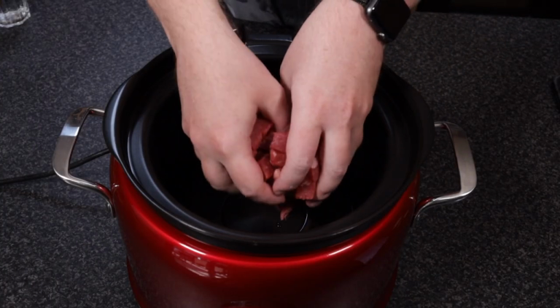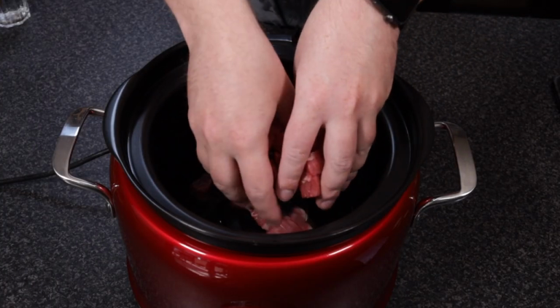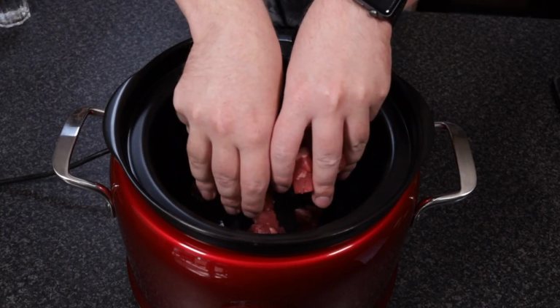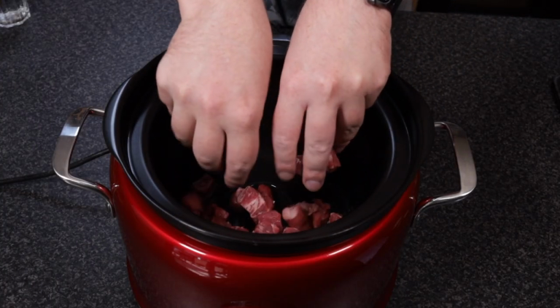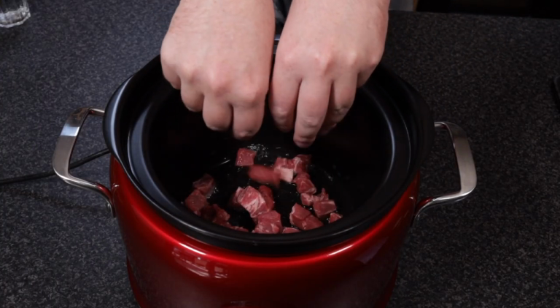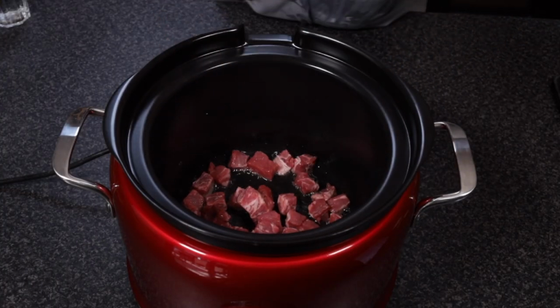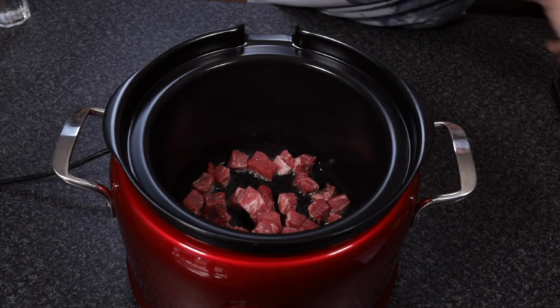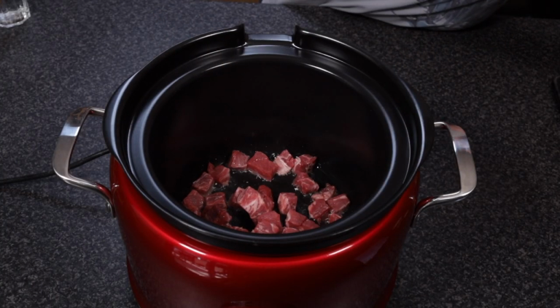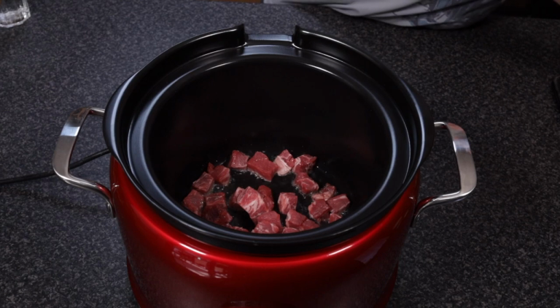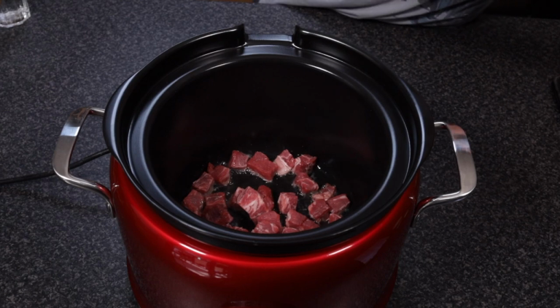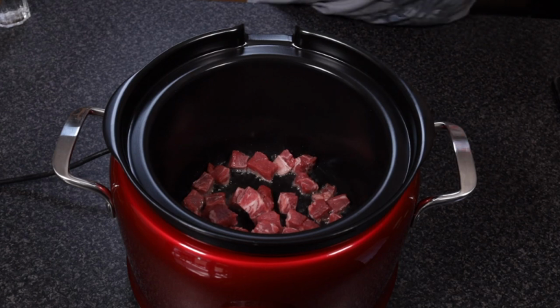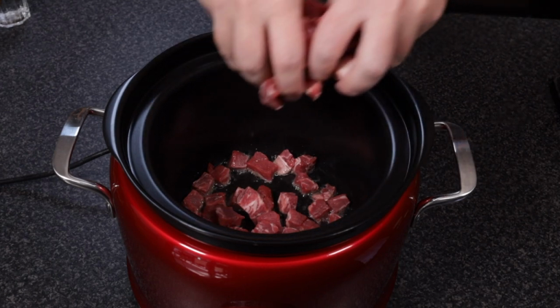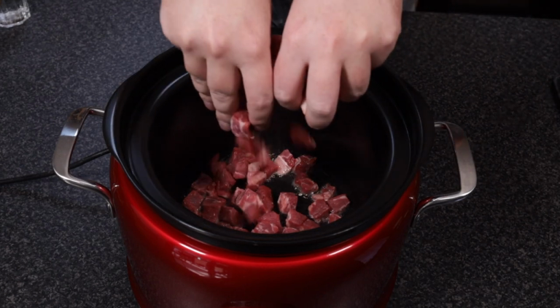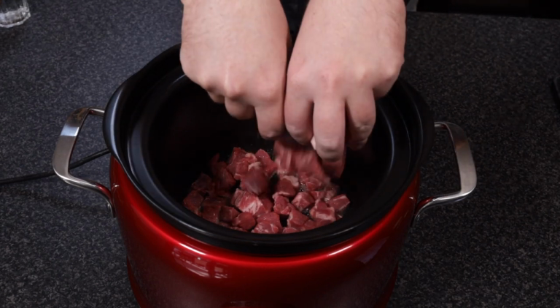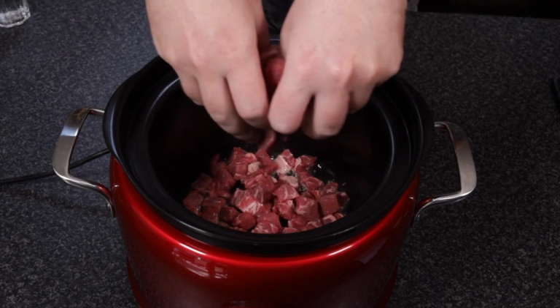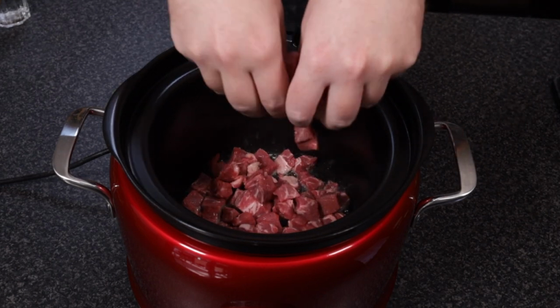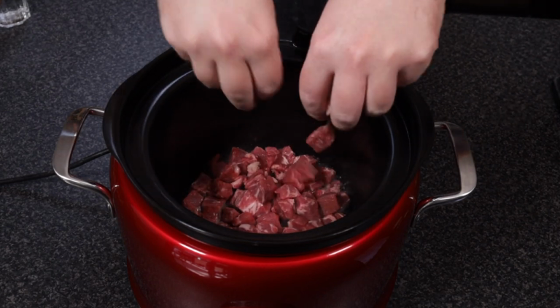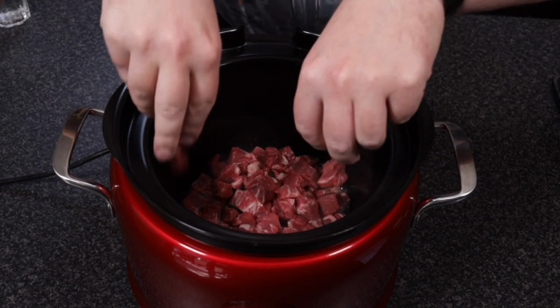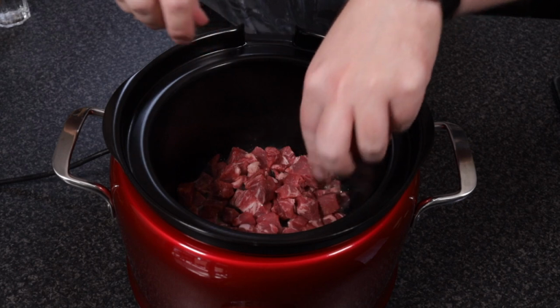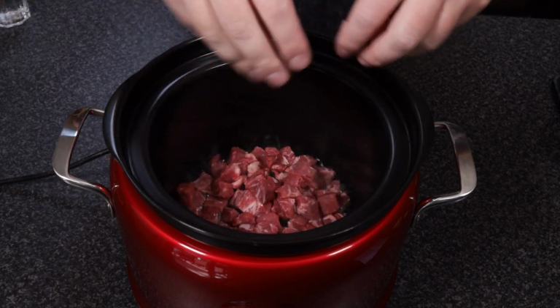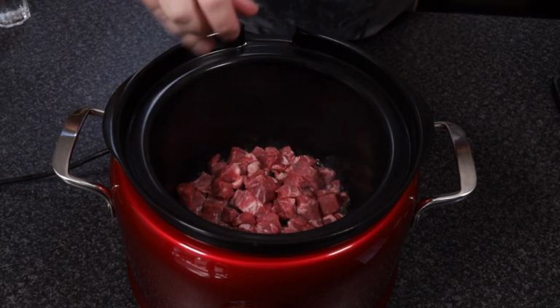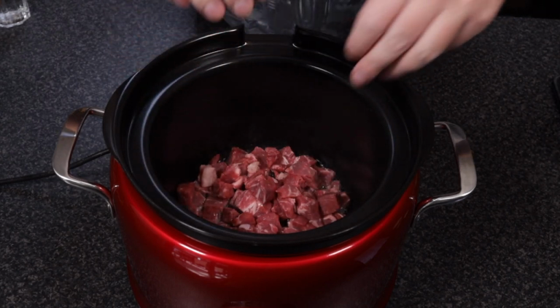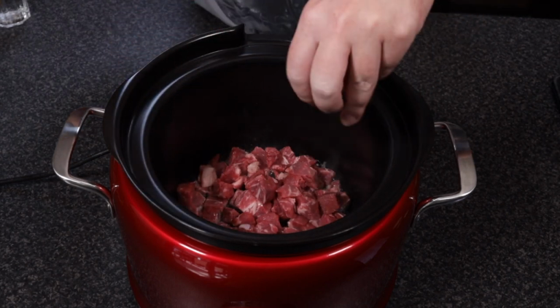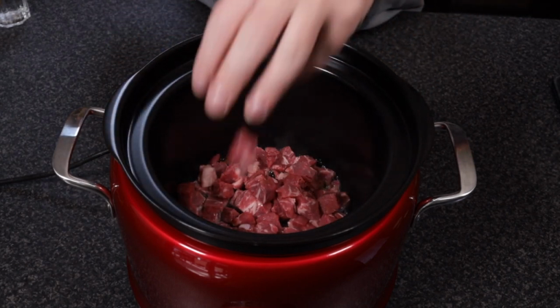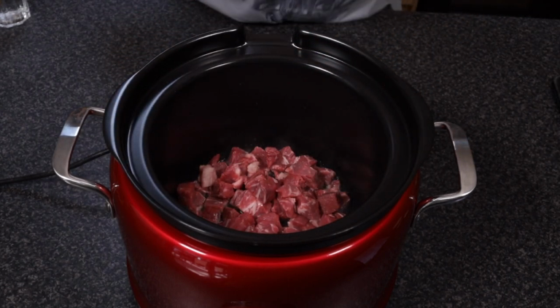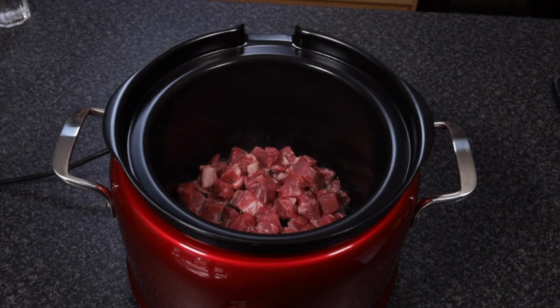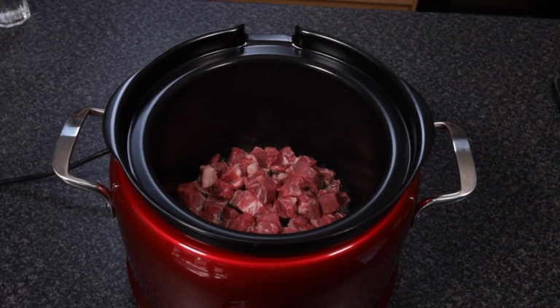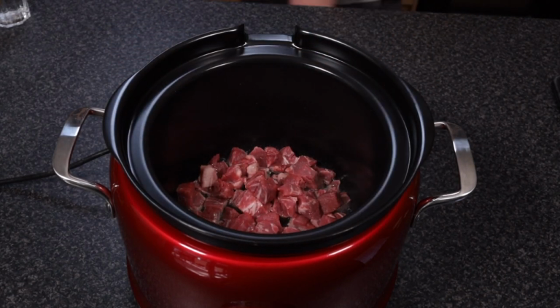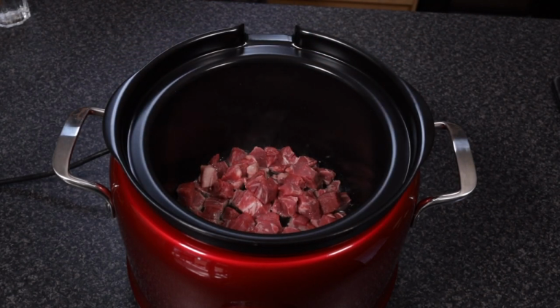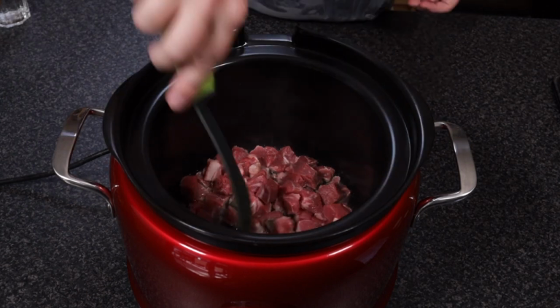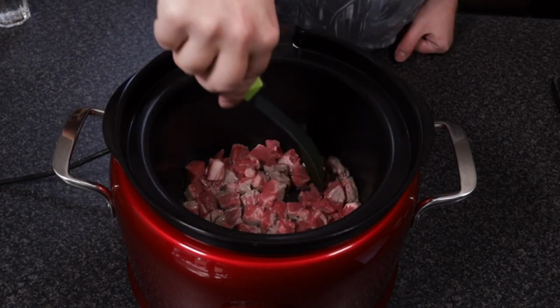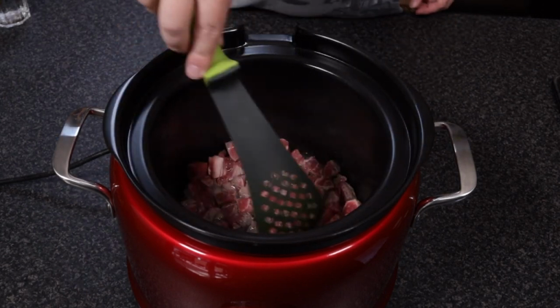Add the meat to a large hot pot. I'm using a multi-cooker today because they have a great range of temperature control, allowing me to brown the meat, but also to dial it in later to slow cook everything perfectly.